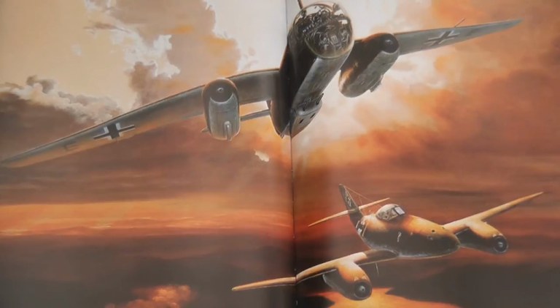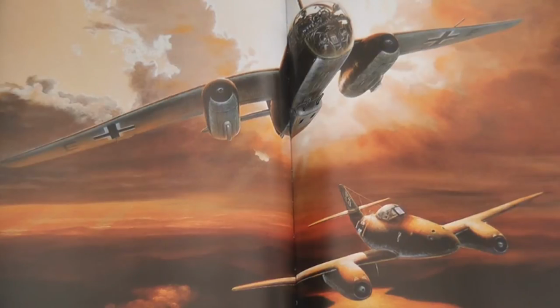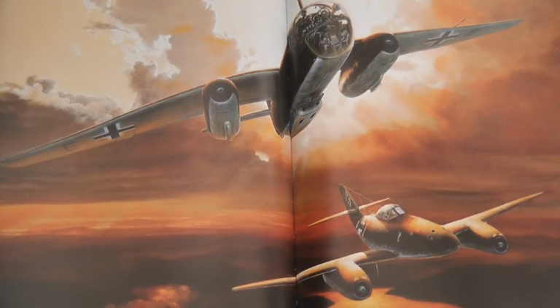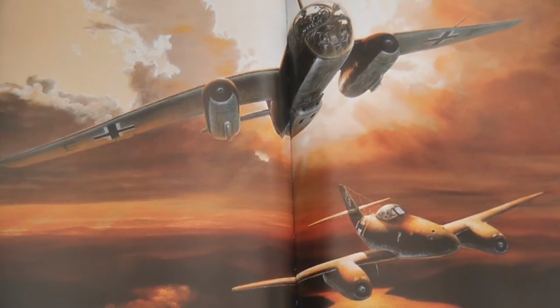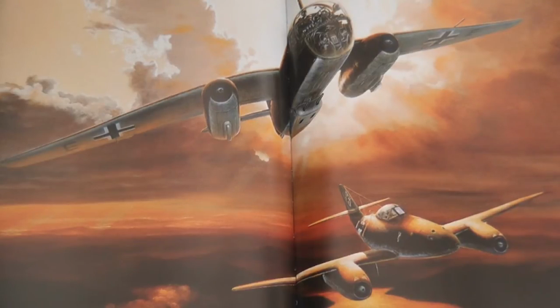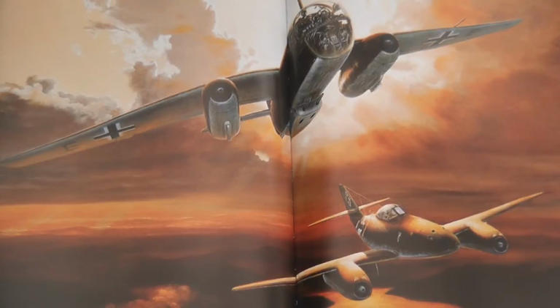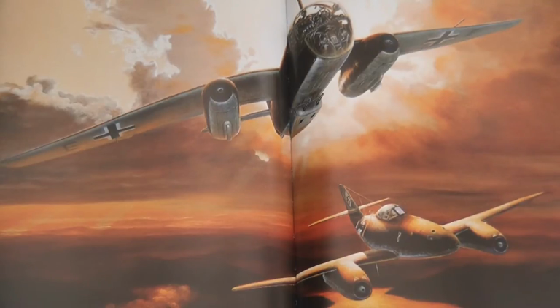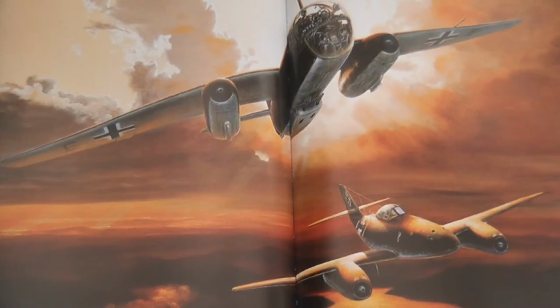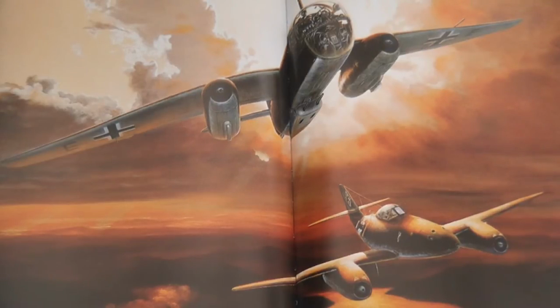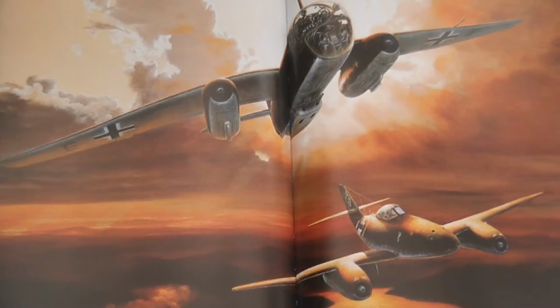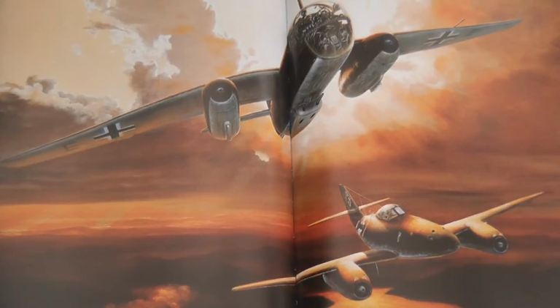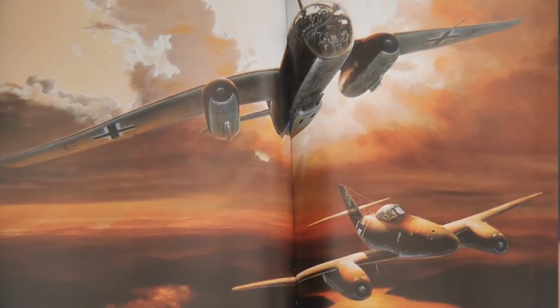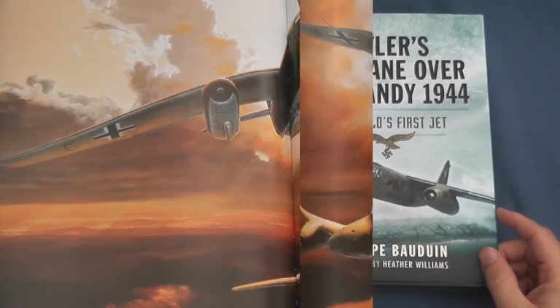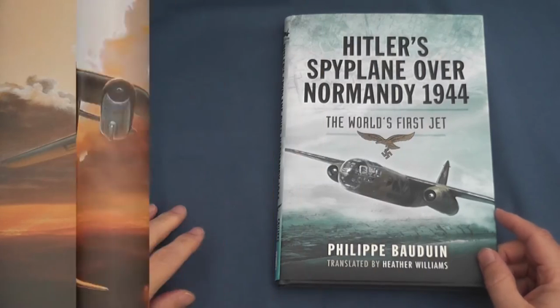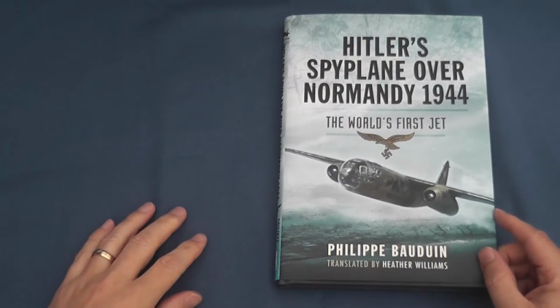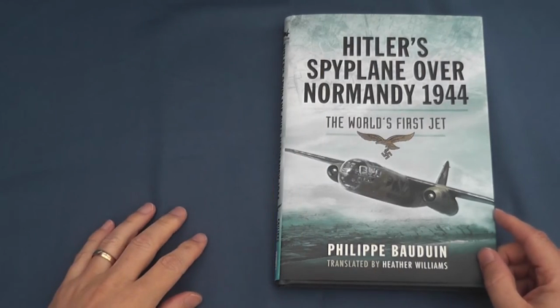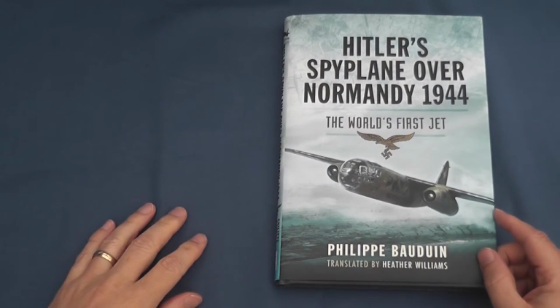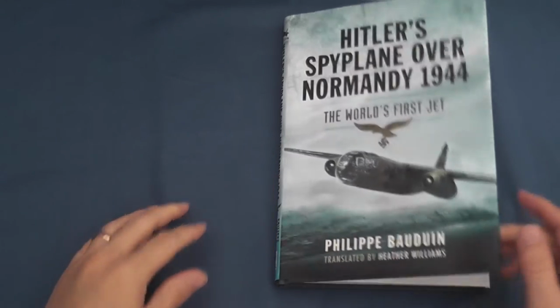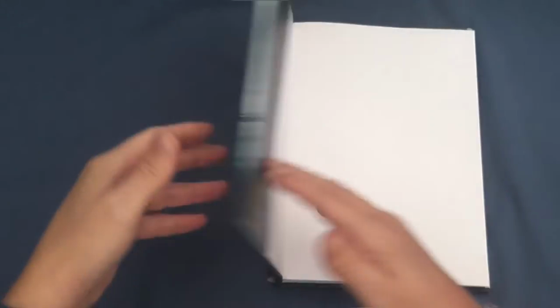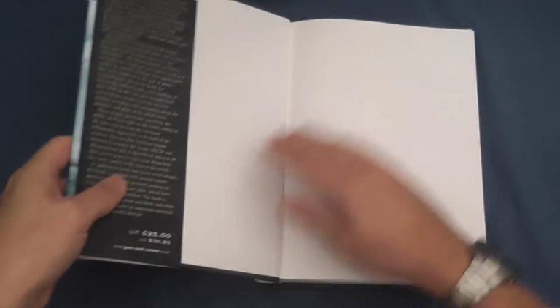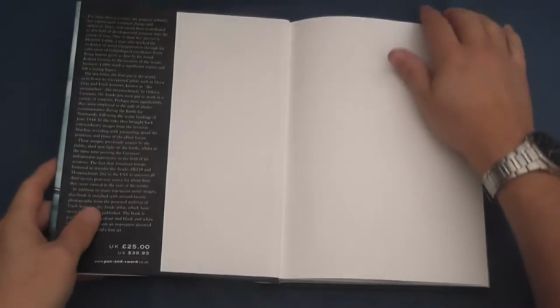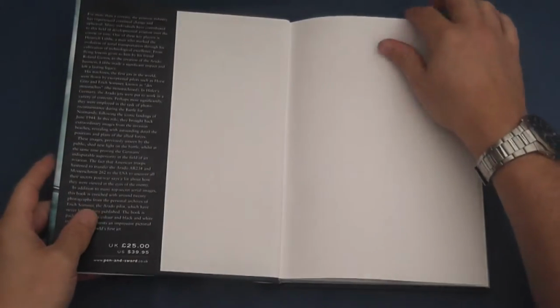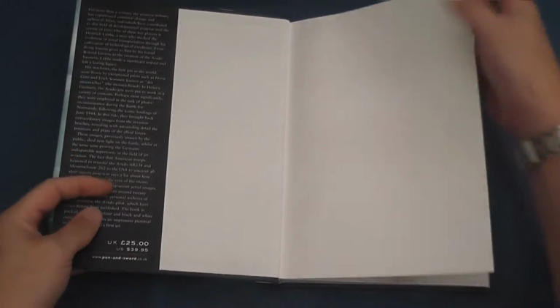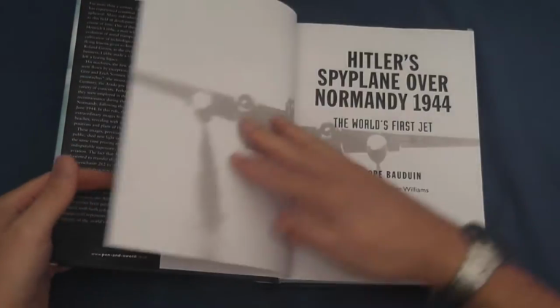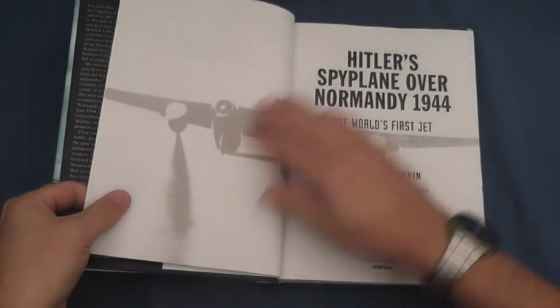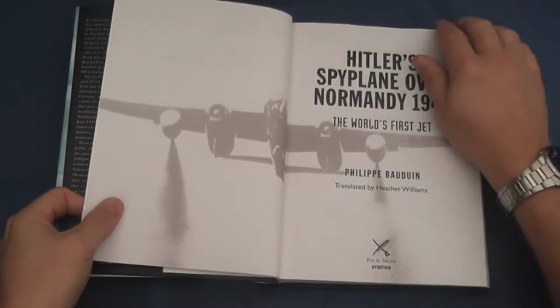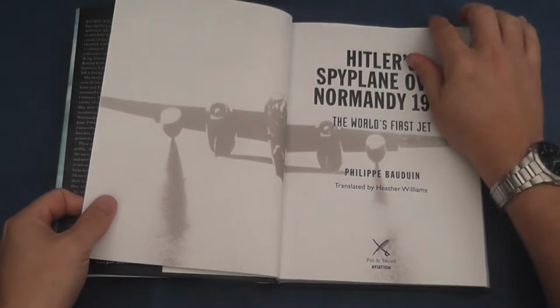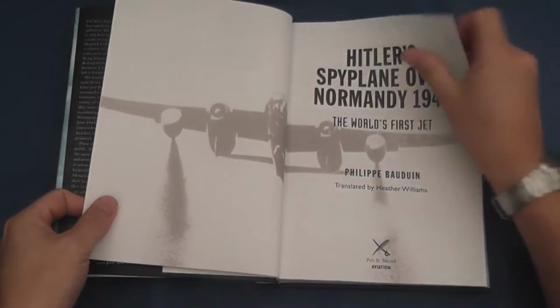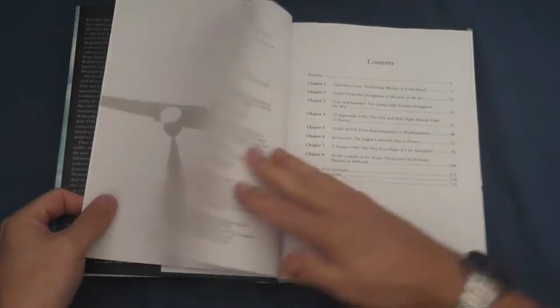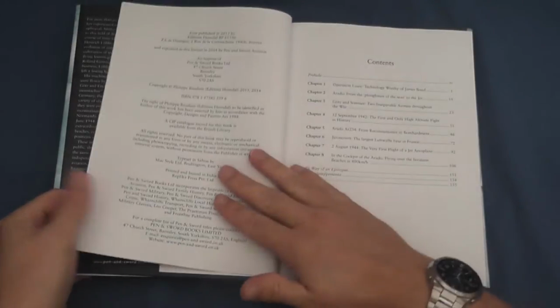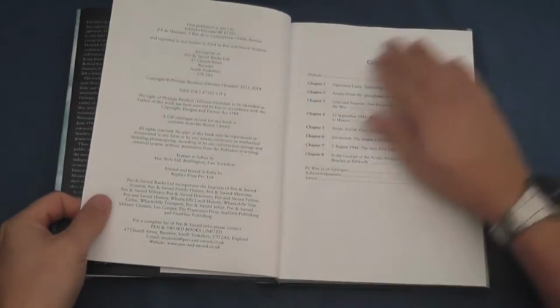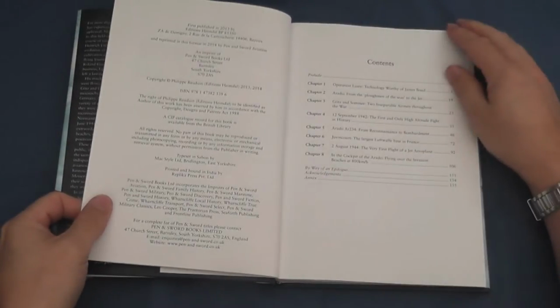In particular, Bauduin recounts the photoreconnaissance mission undertaken over the Normandy coastline in August 1944, publishing for the first time the images from this mission.